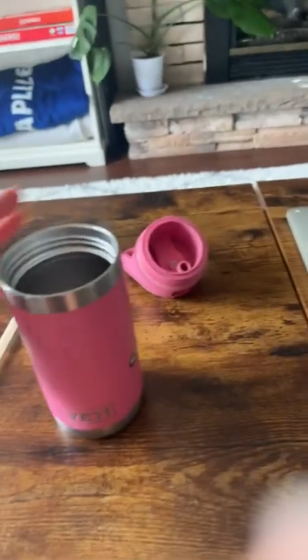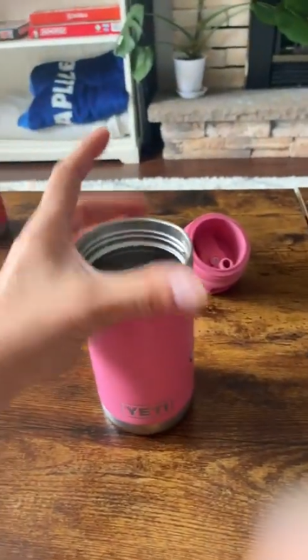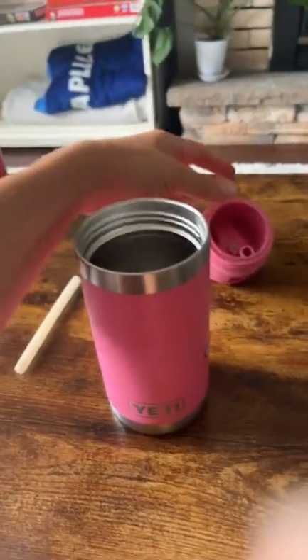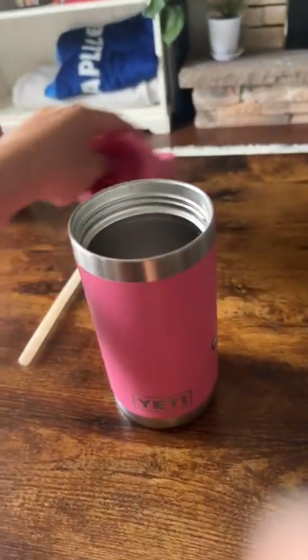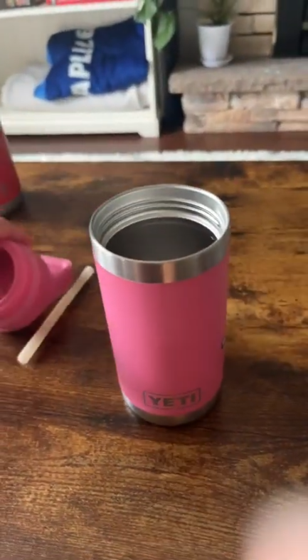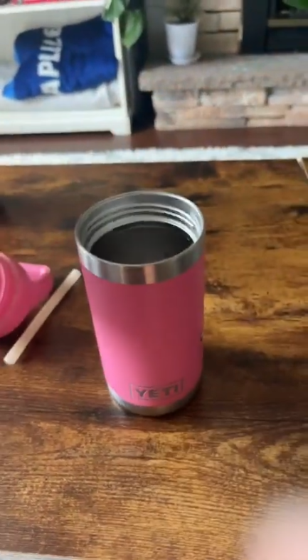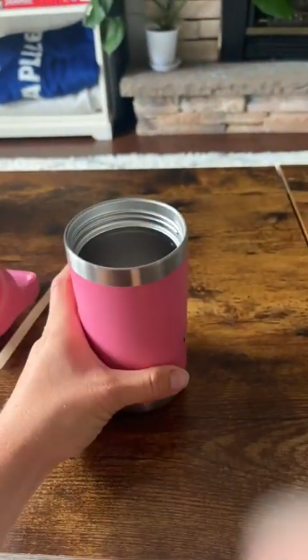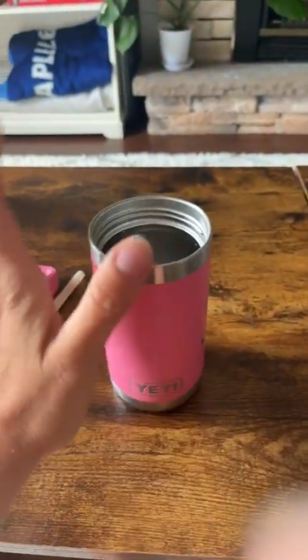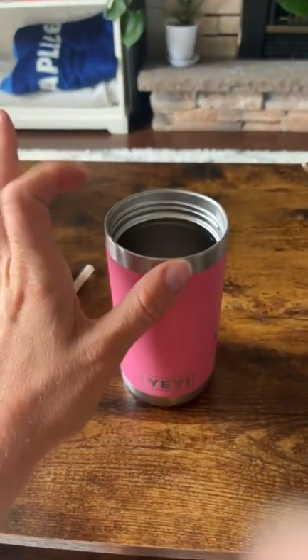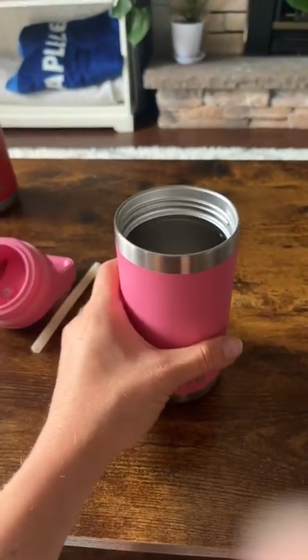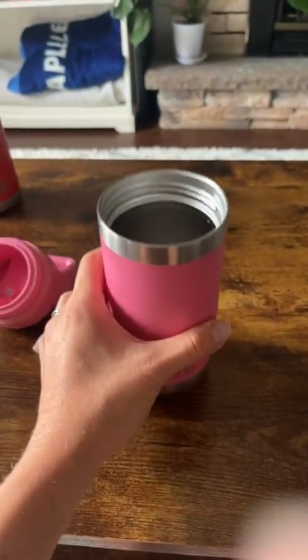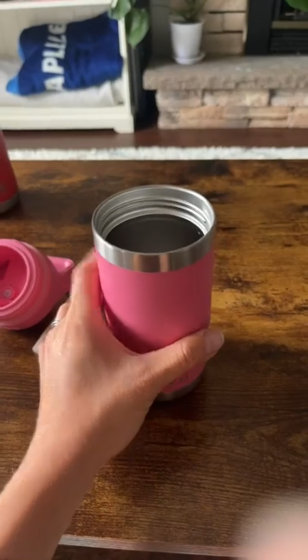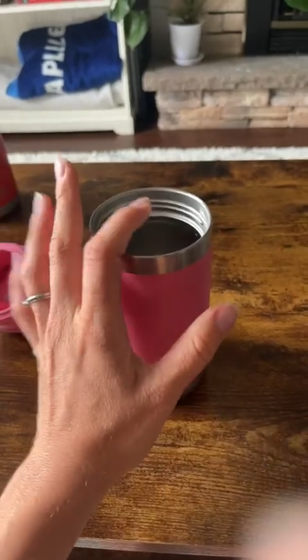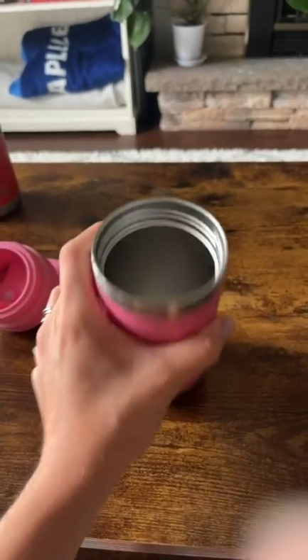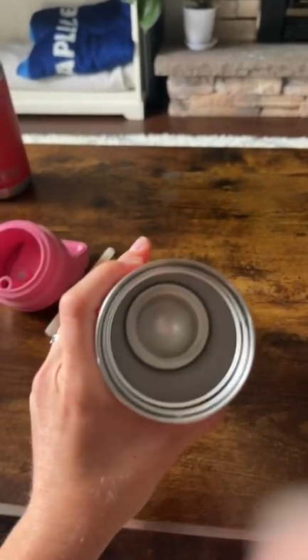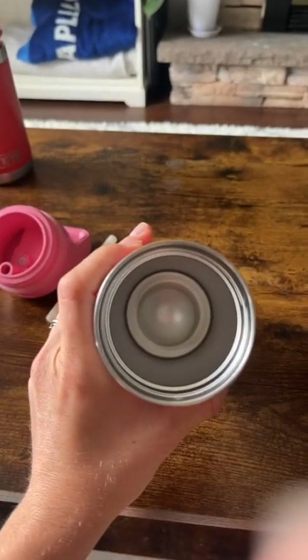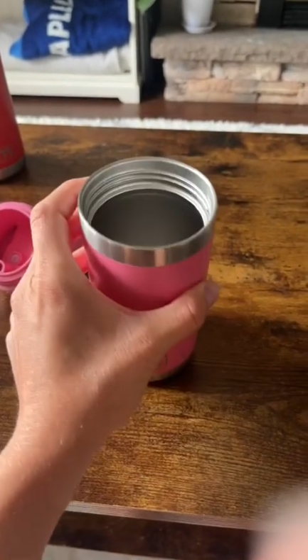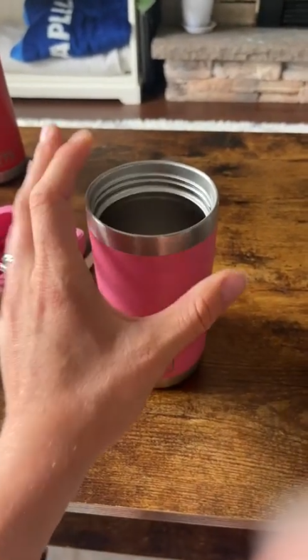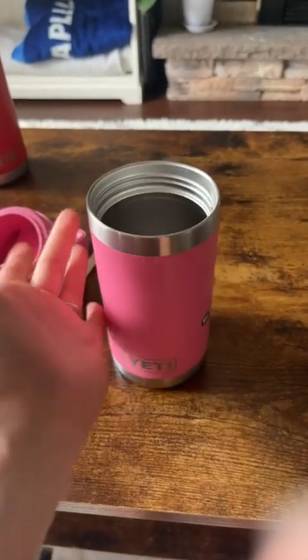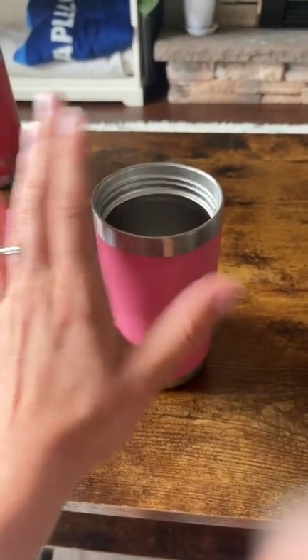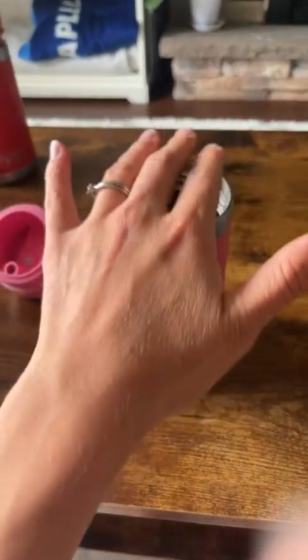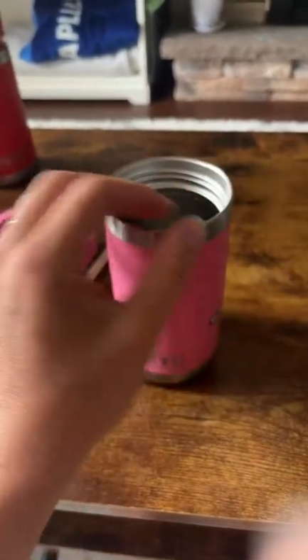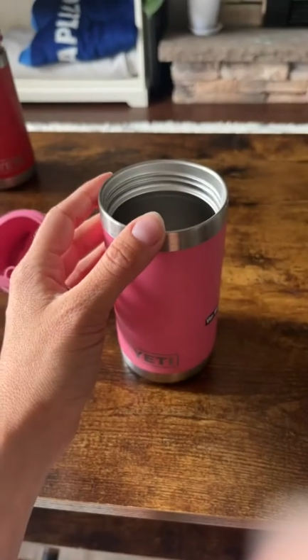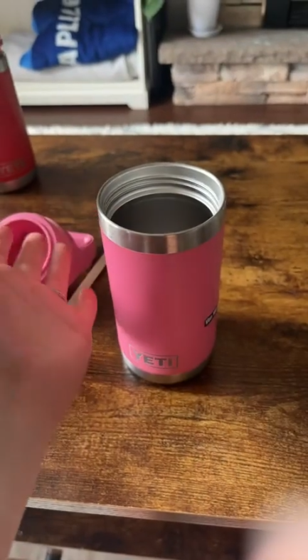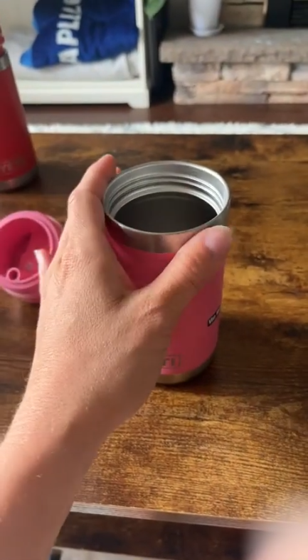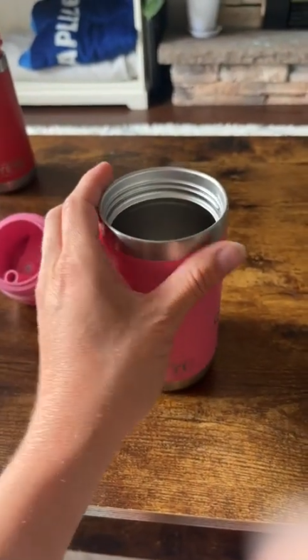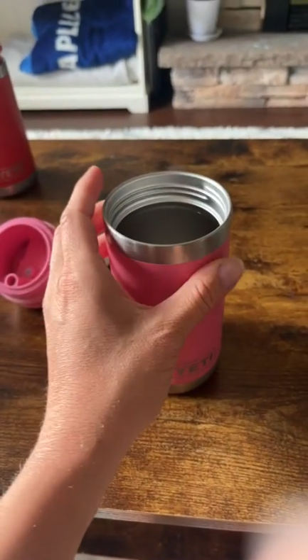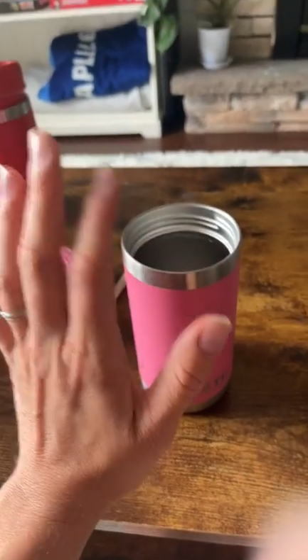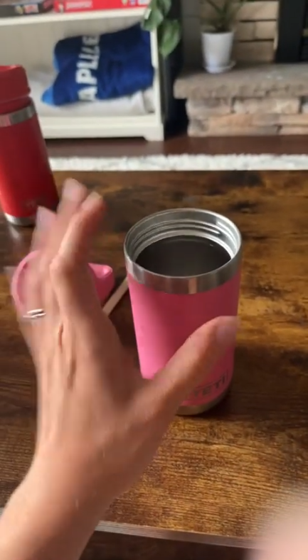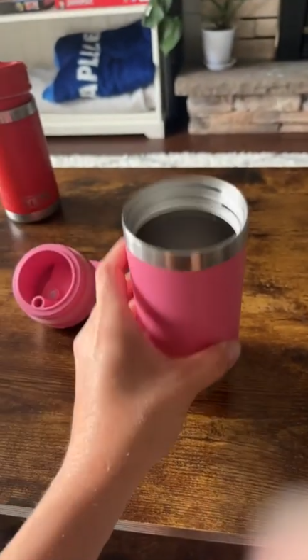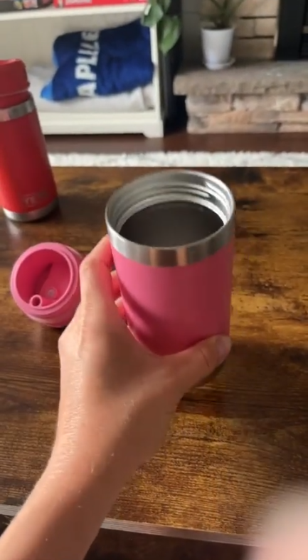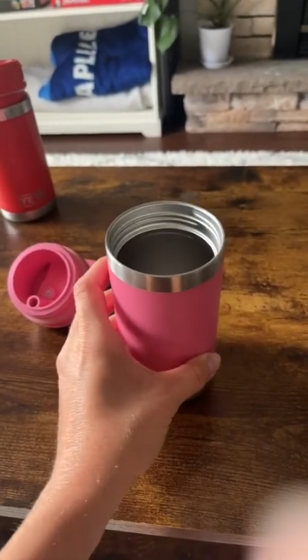The only downside I would say is it is a little bit heavy because it's made of stainless steel, and it's a really good quality product. It keeps their beverages really cold during the day, but there is a bit of weight to it.